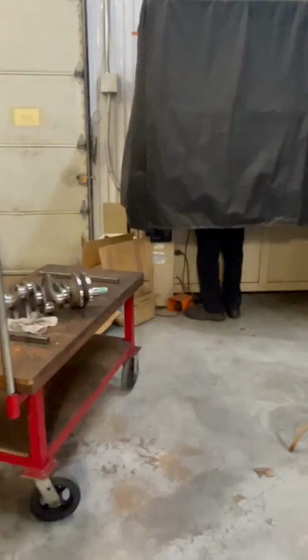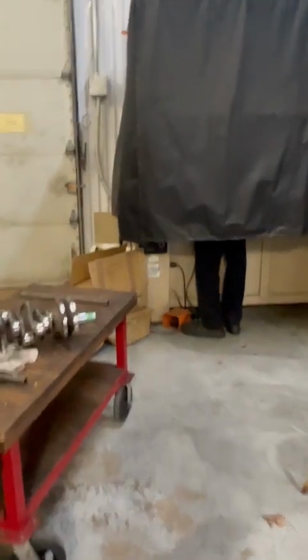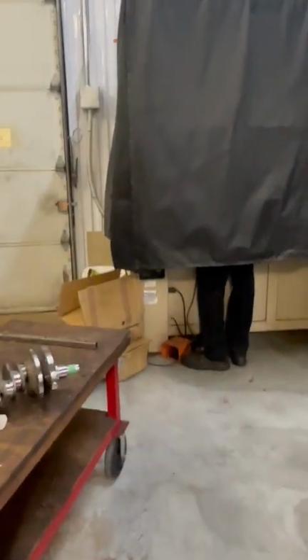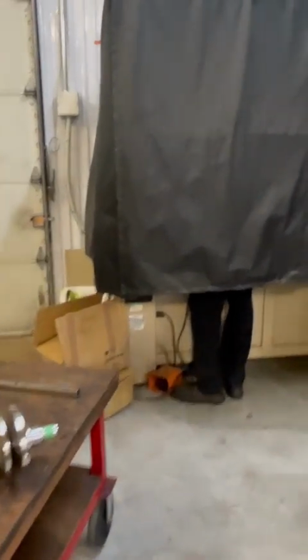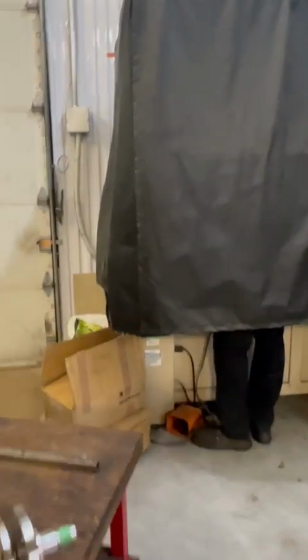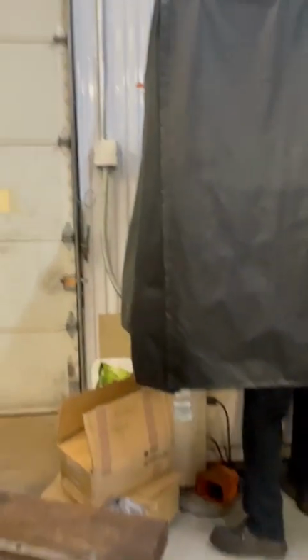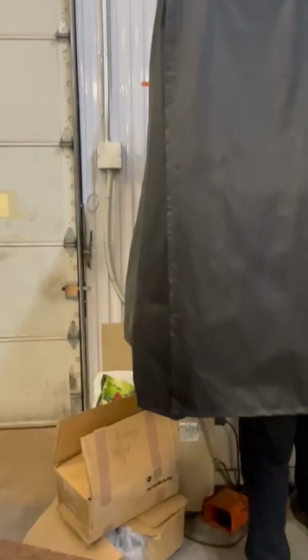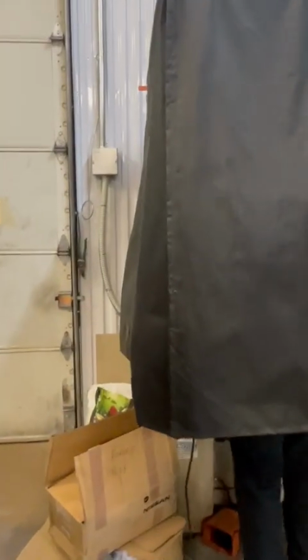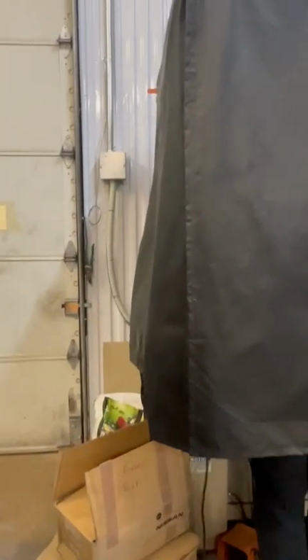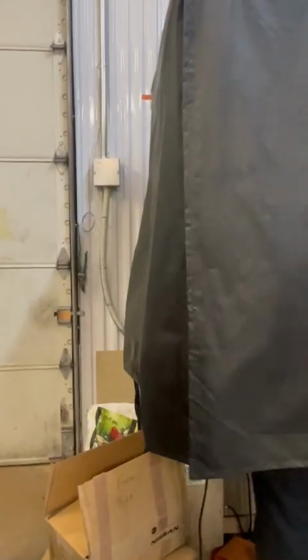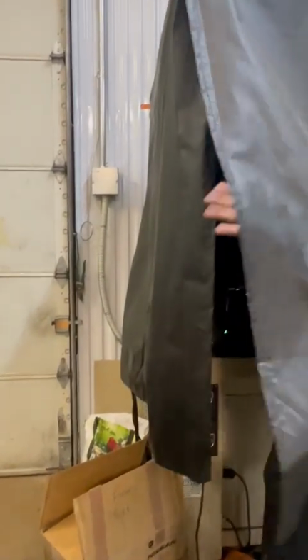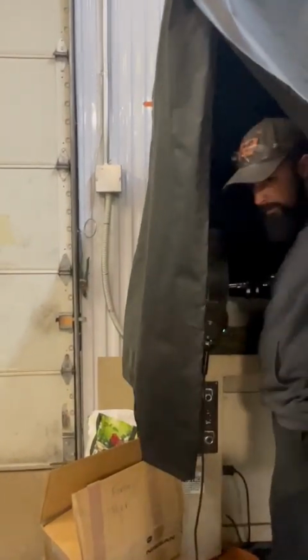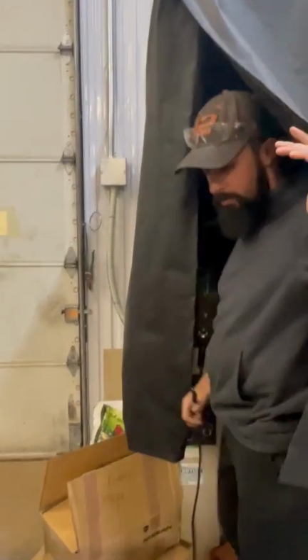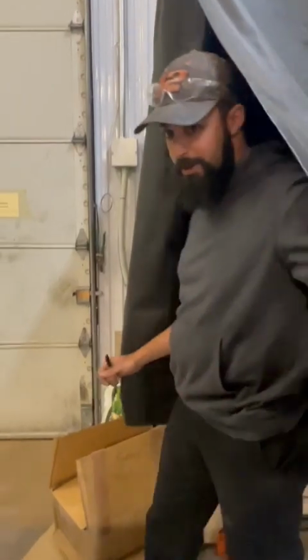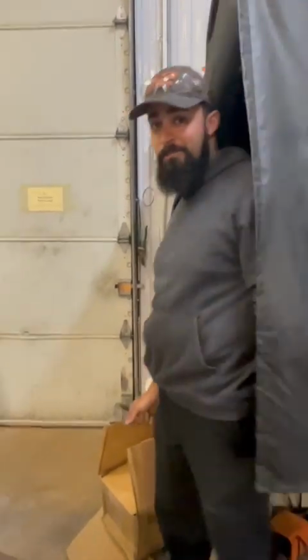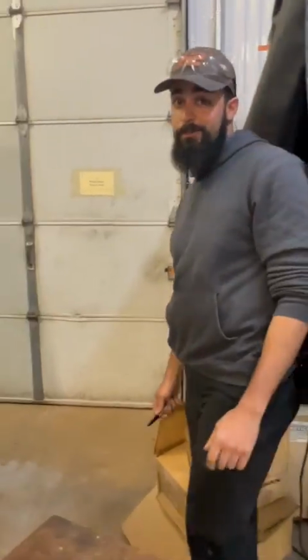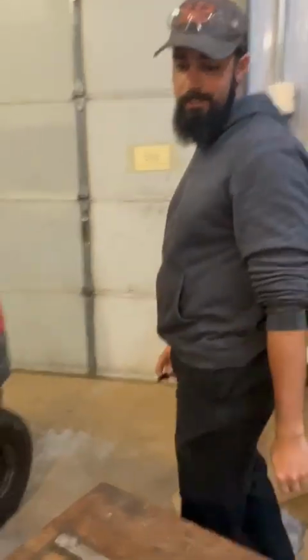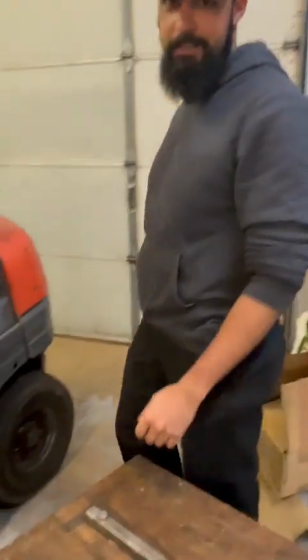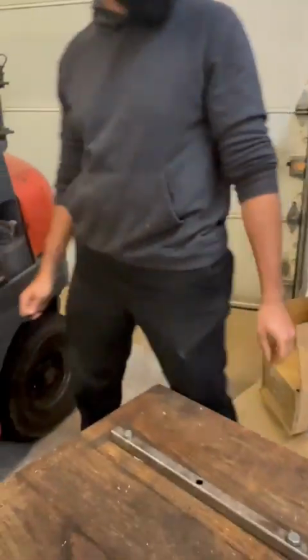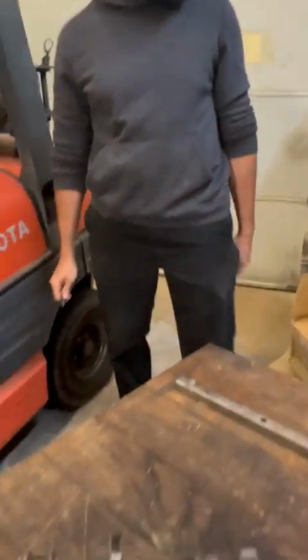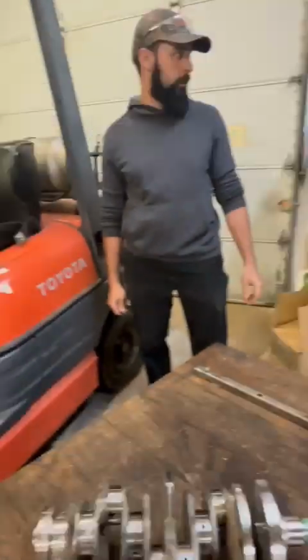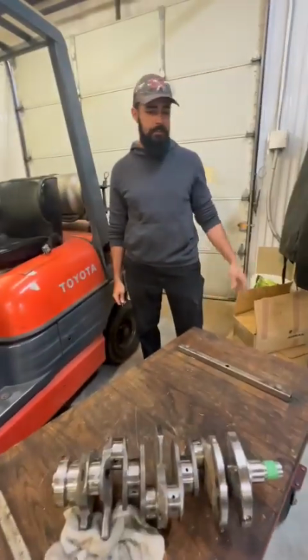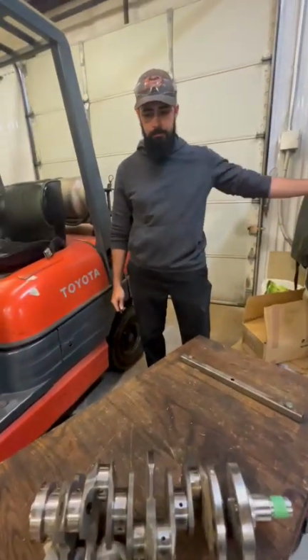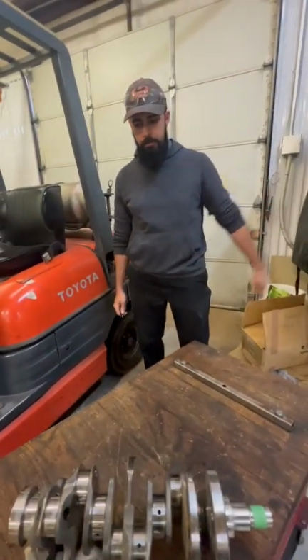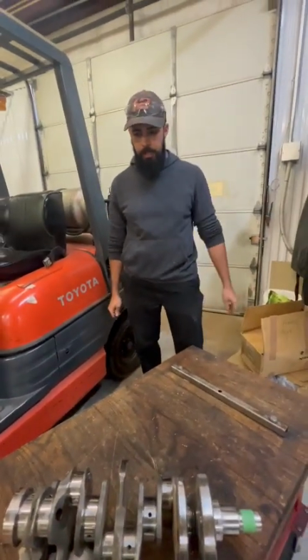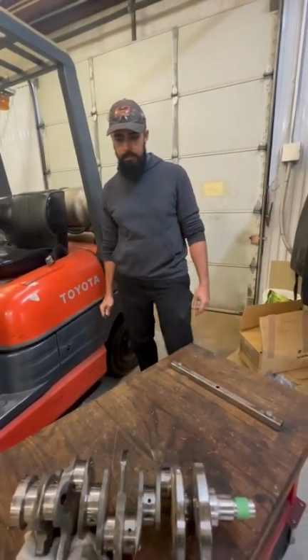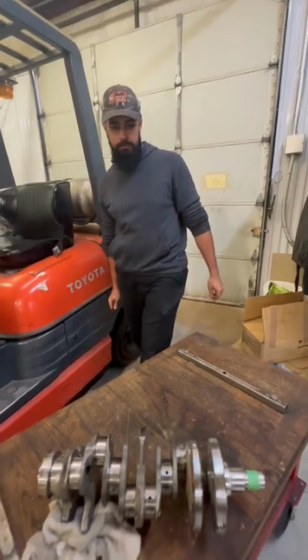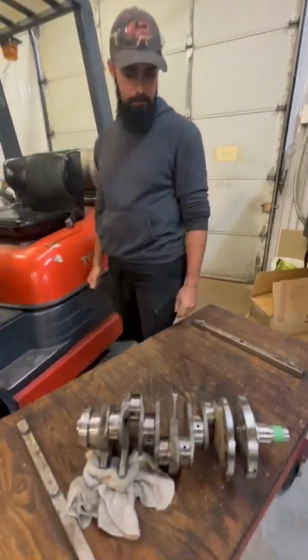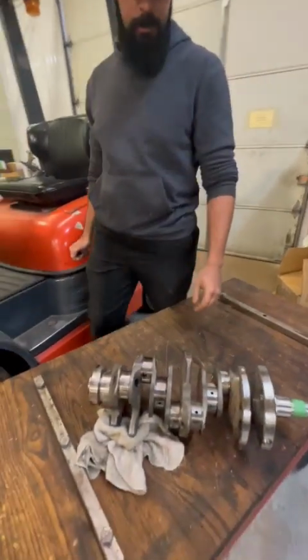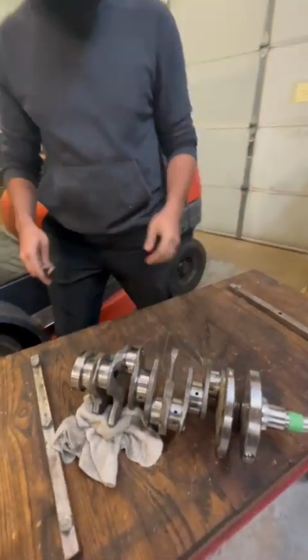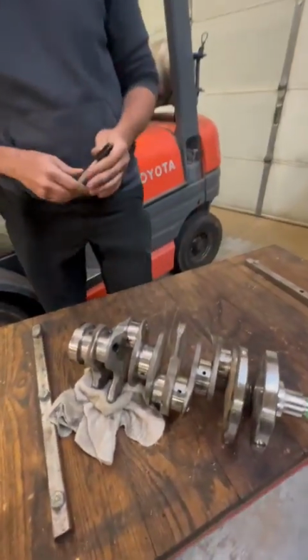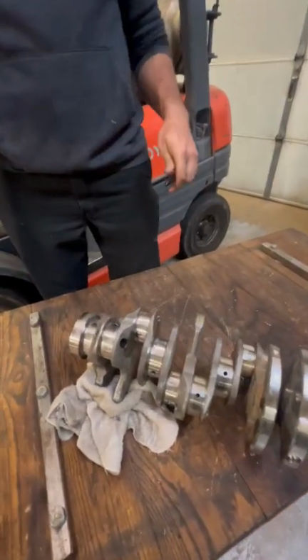What's up Sergio? We're Magnafluxing today. We're playing the tent, black lights — we got some pretty cool stuff here.